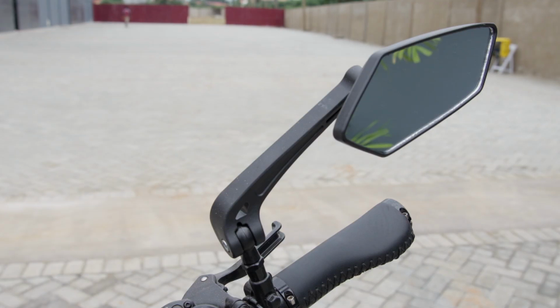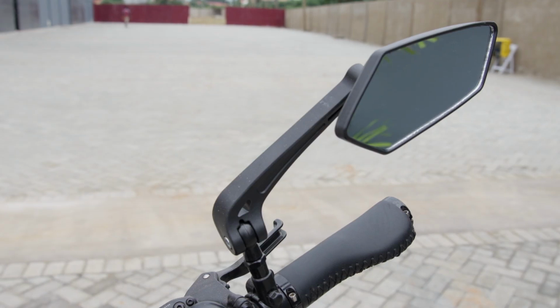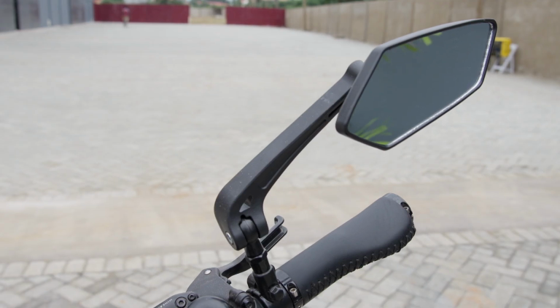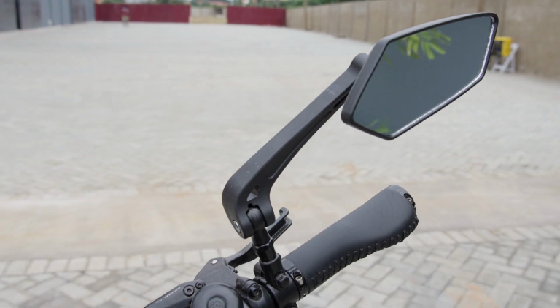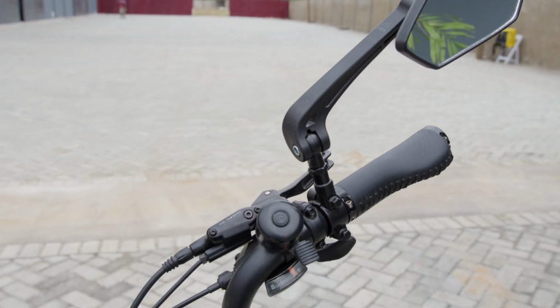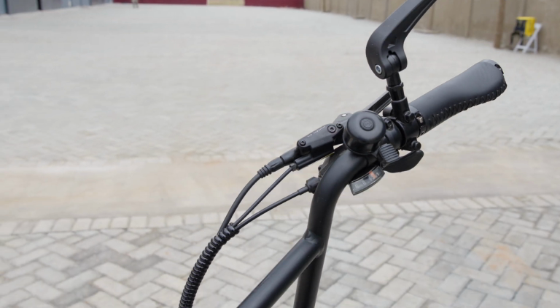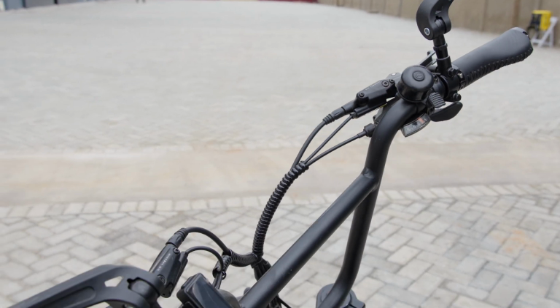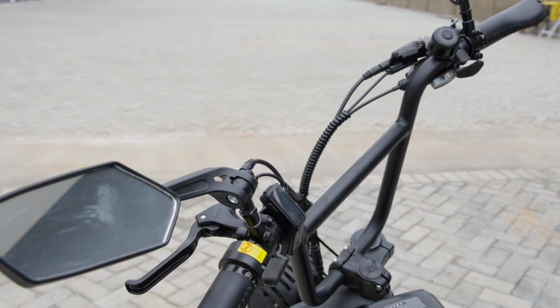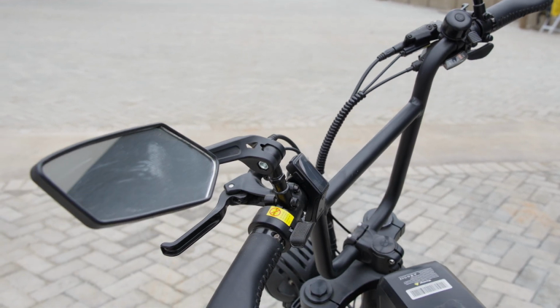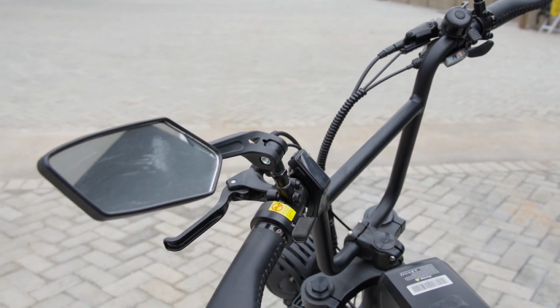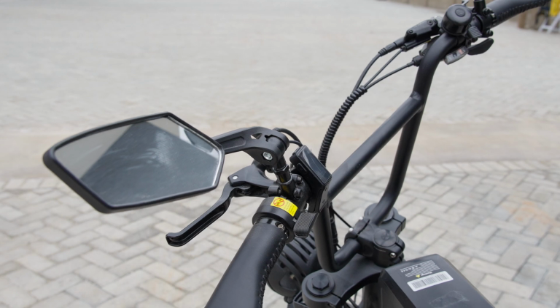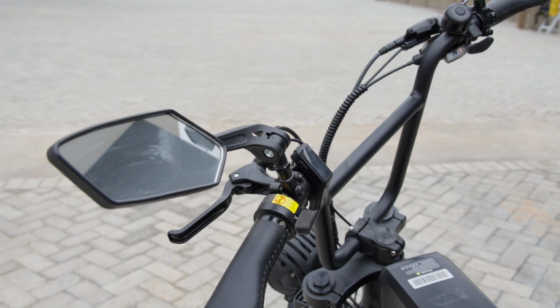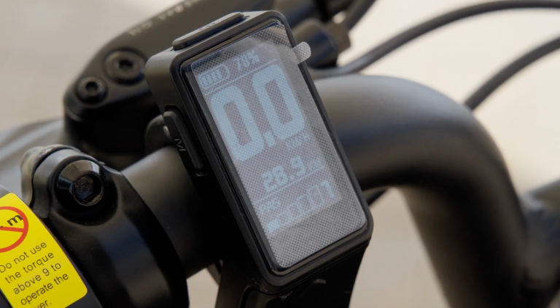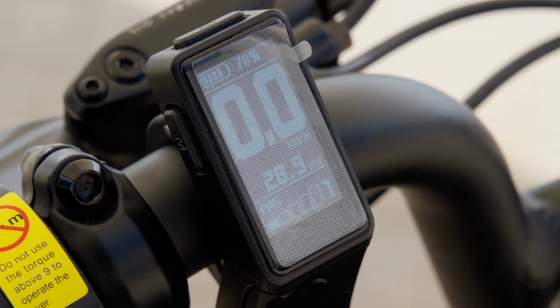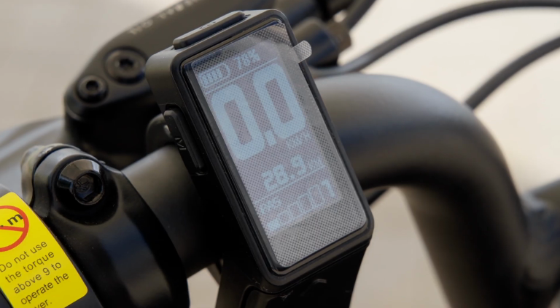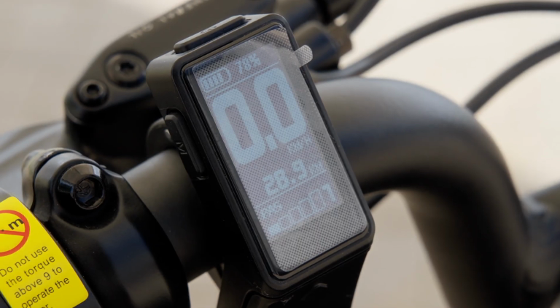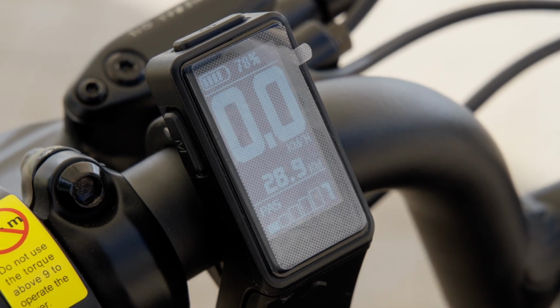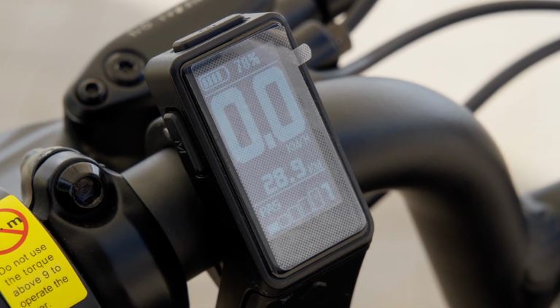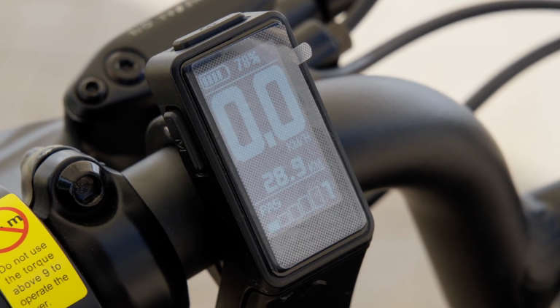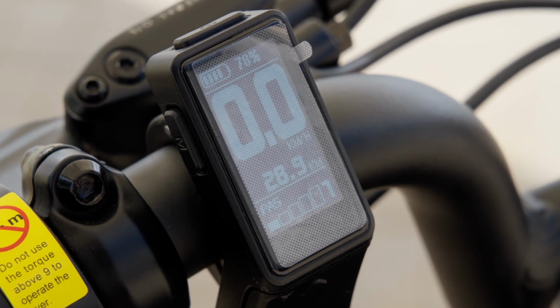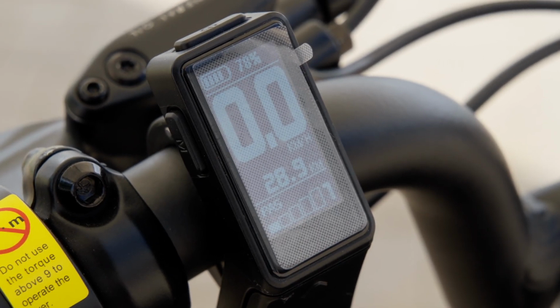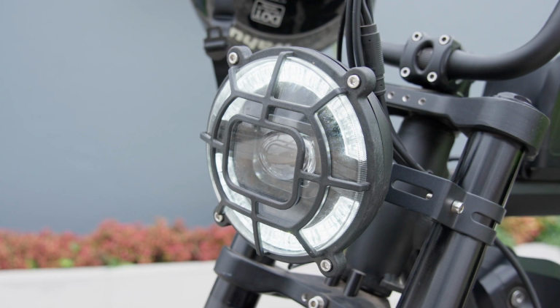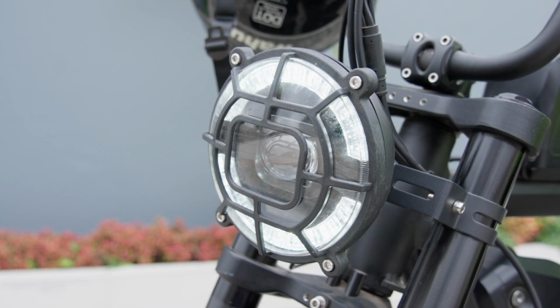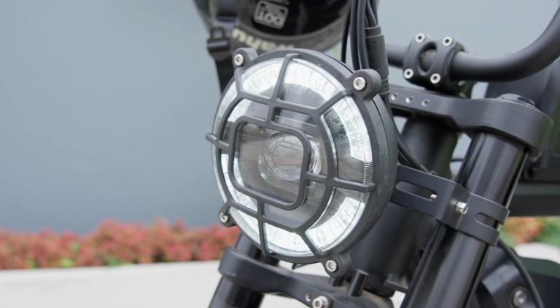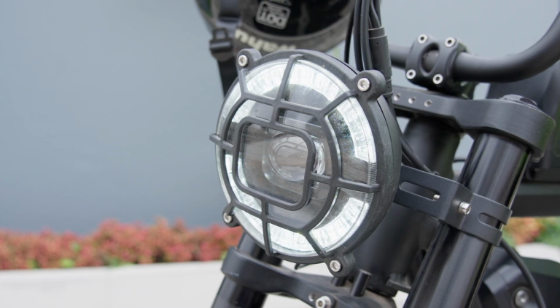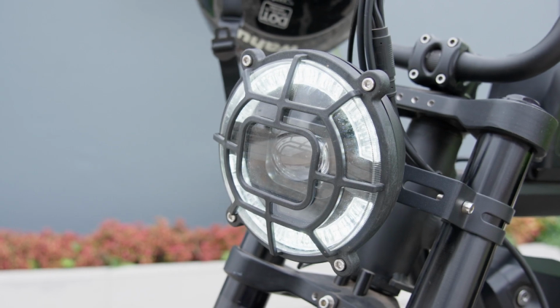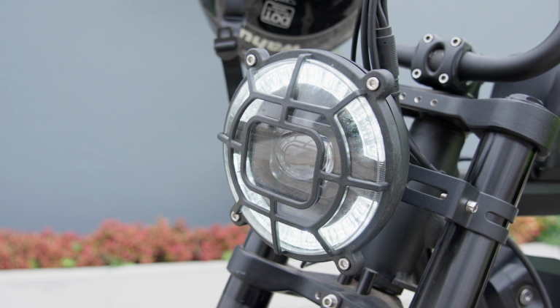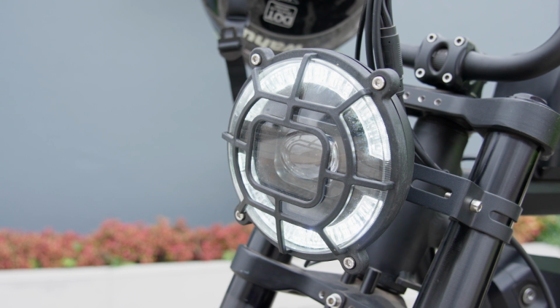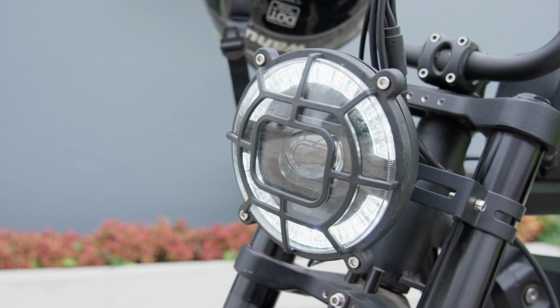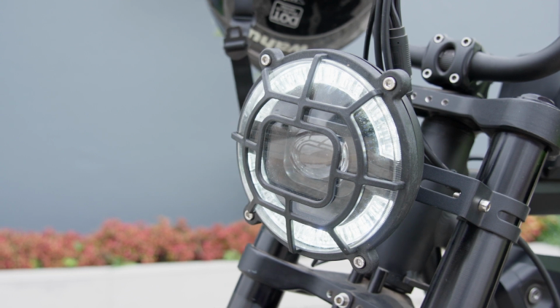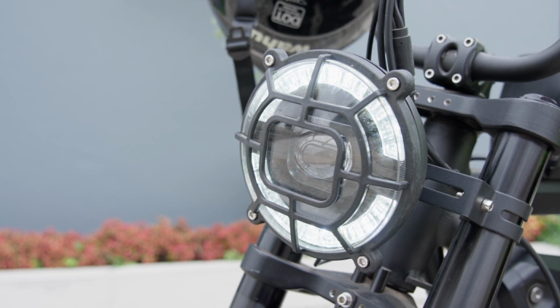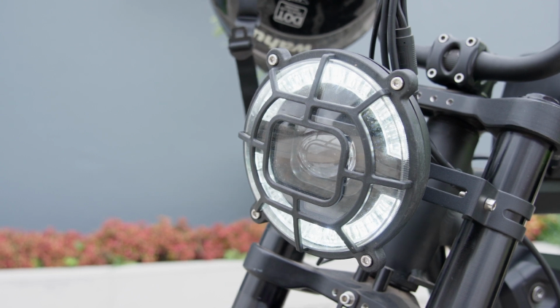The integrated LED display keeps you informed about your speed, battery life and distance traveled, while the built-in lights ensure your safety during night rides.